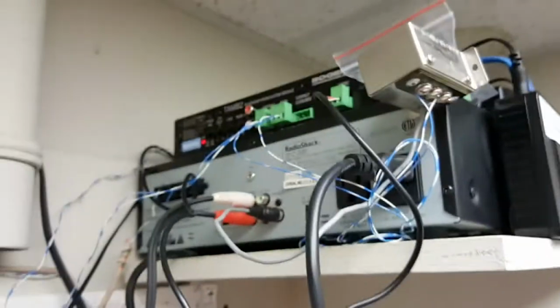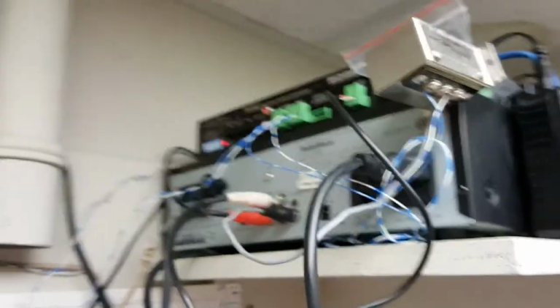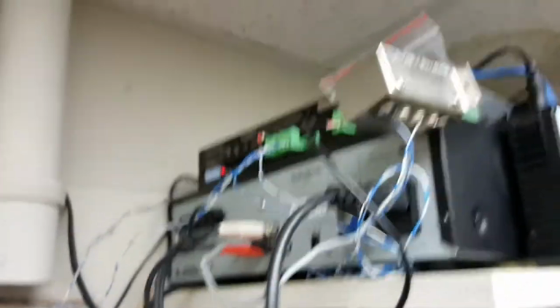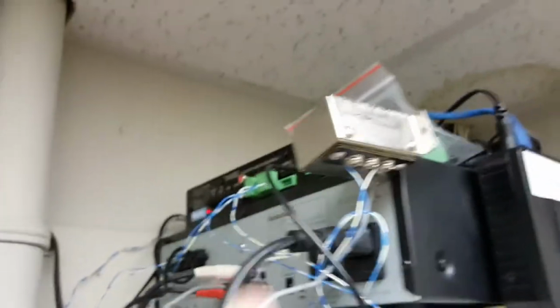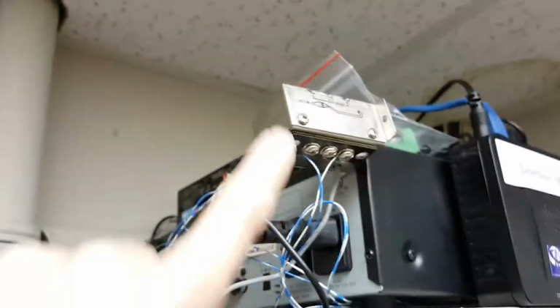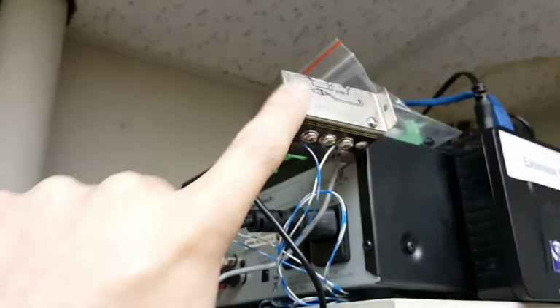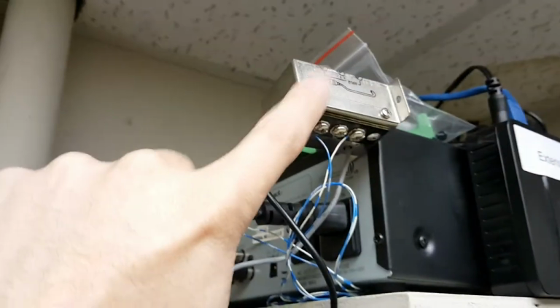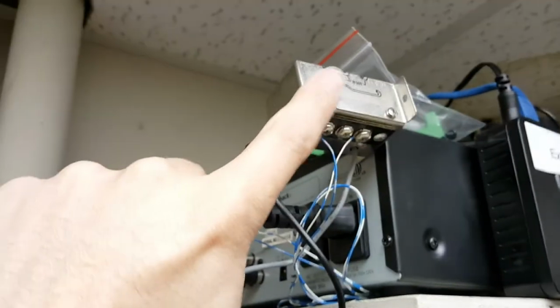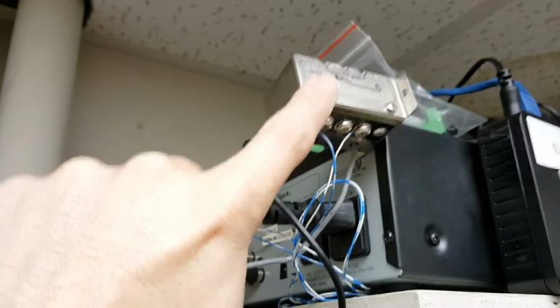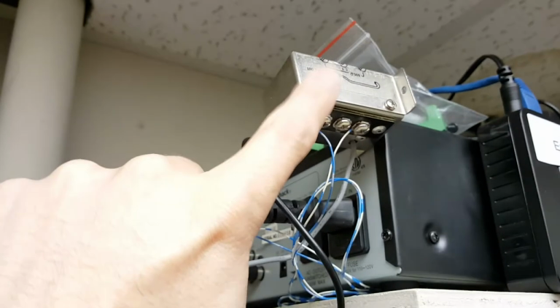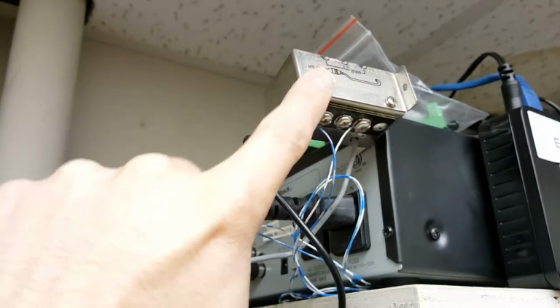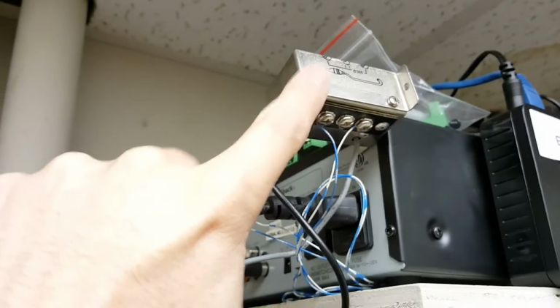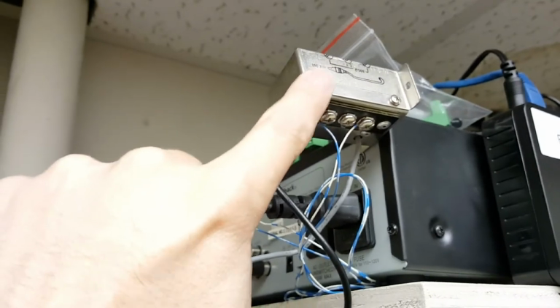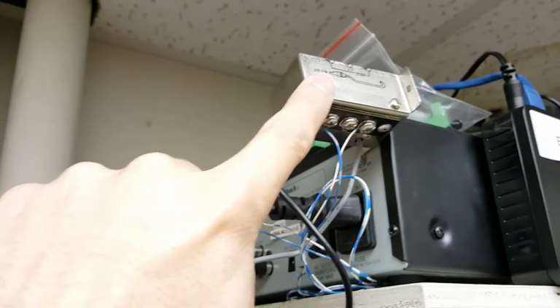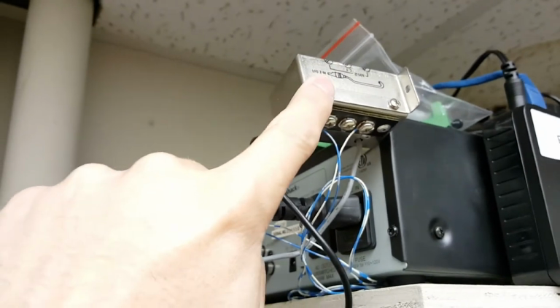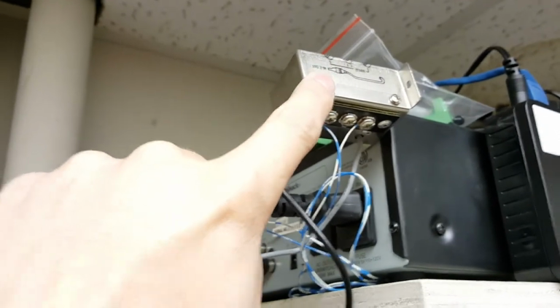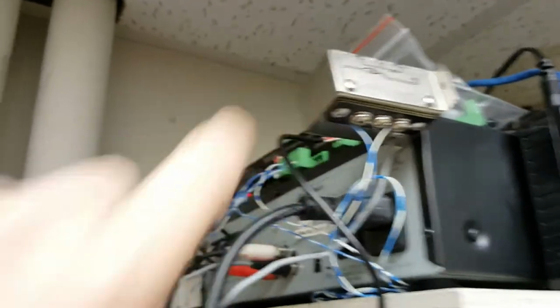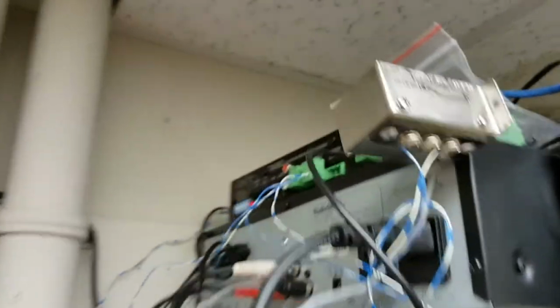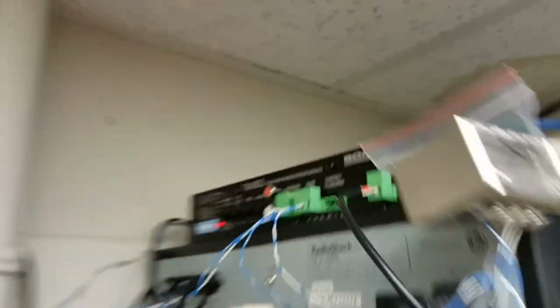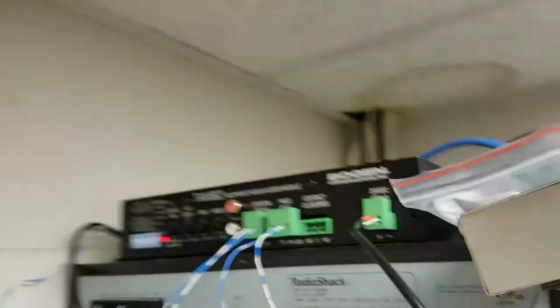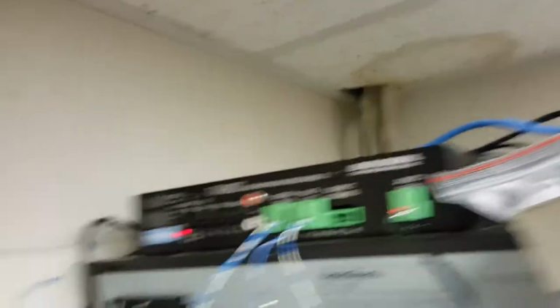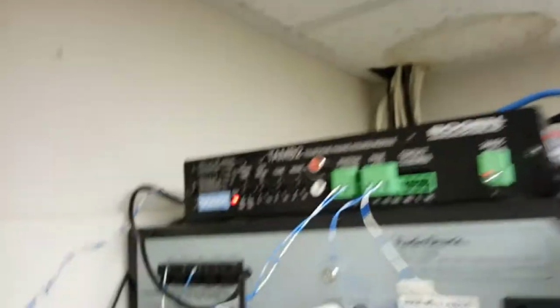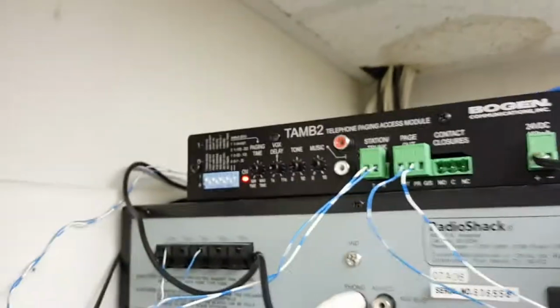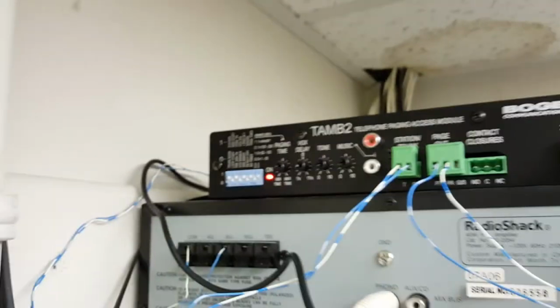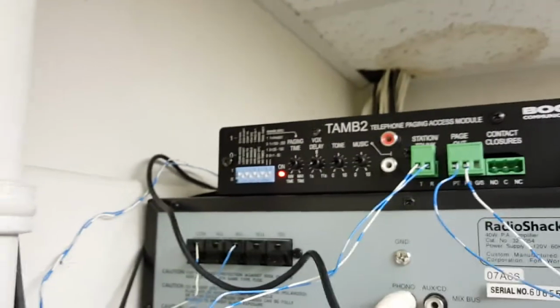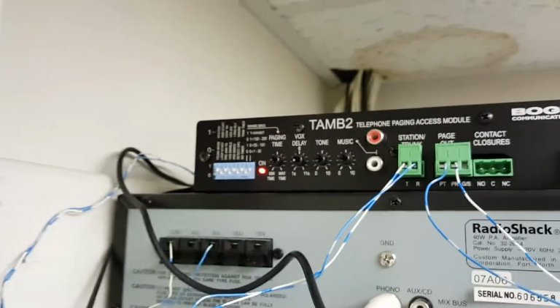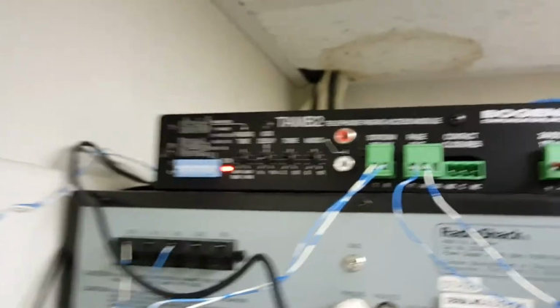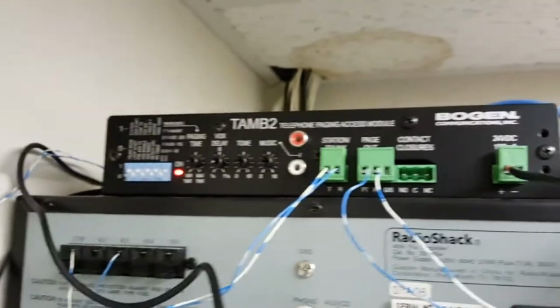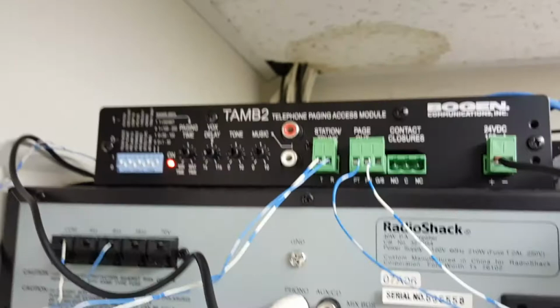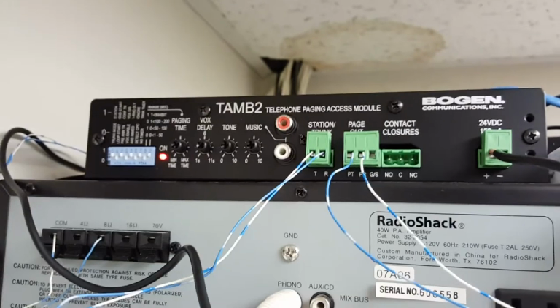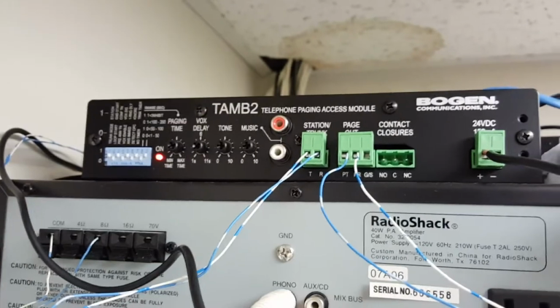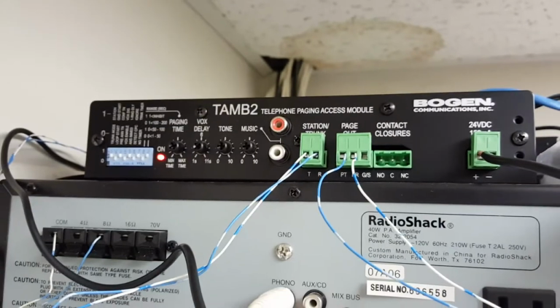You buy these and they already have the audio cable built in, so your Bogan is a self-contained unit.